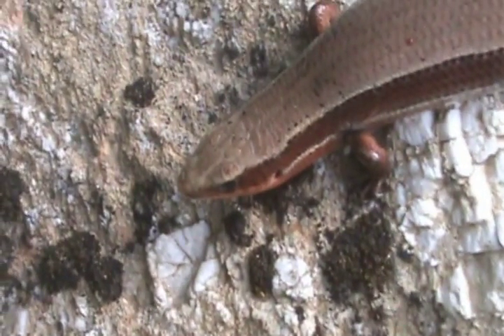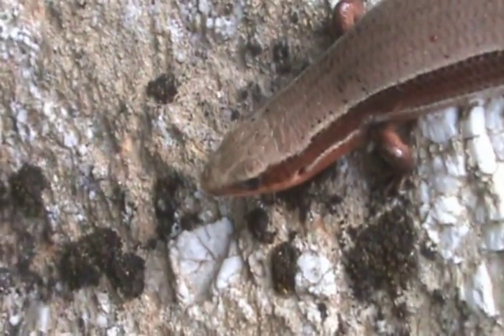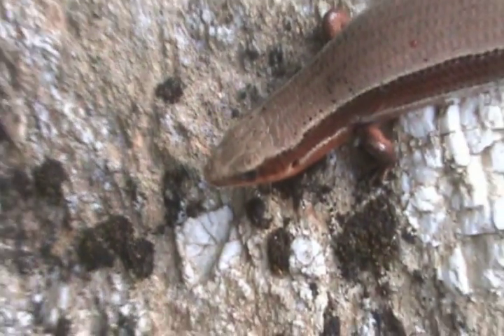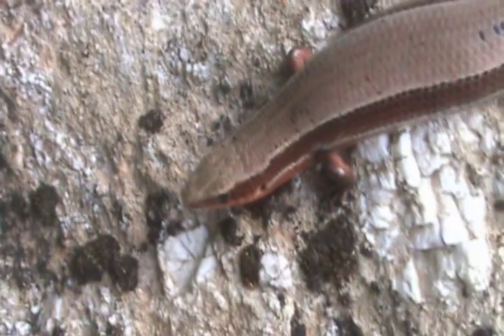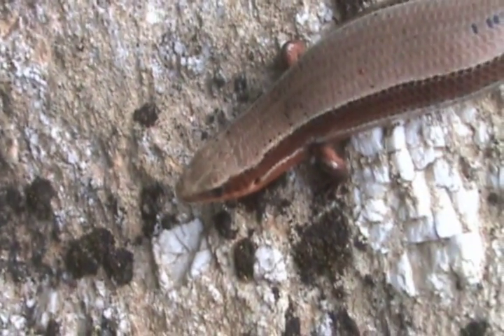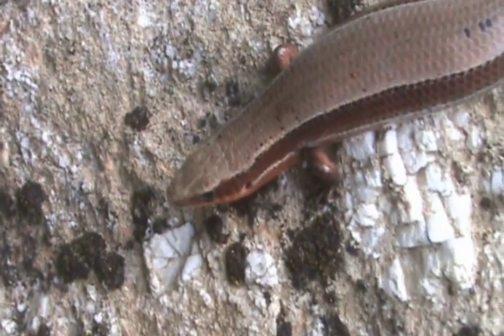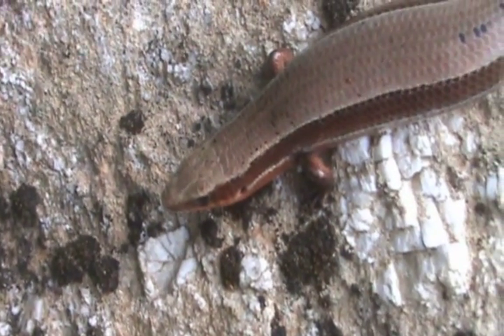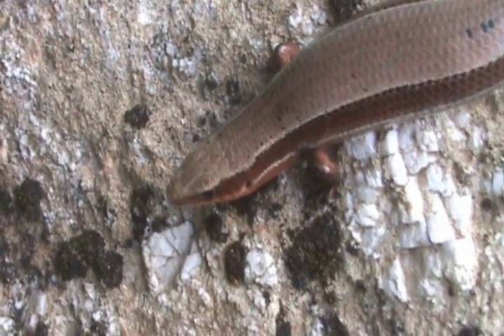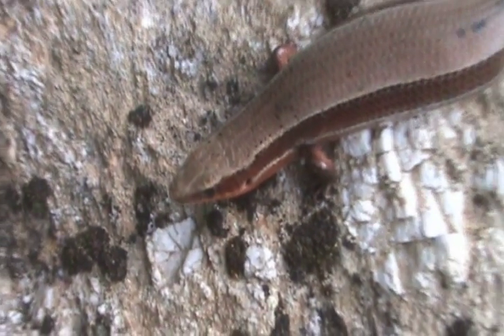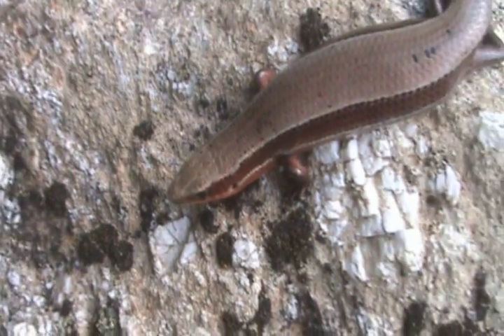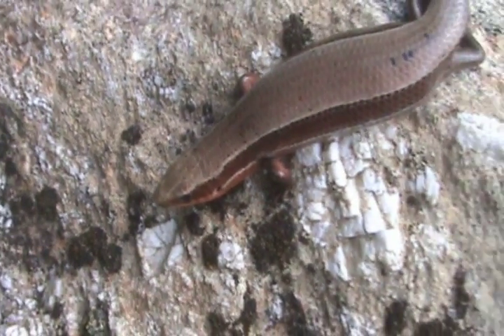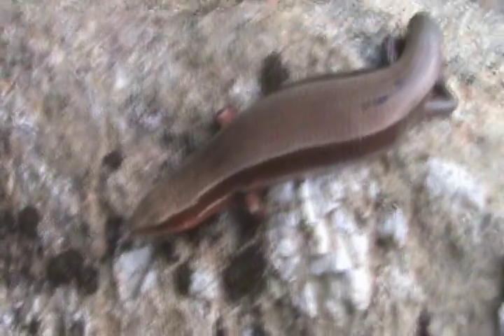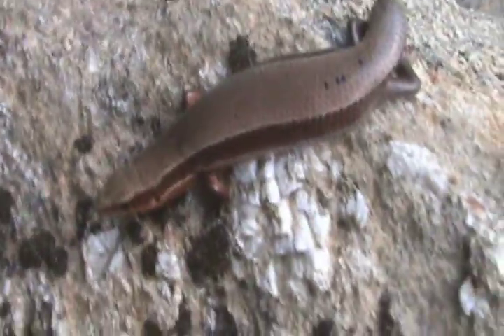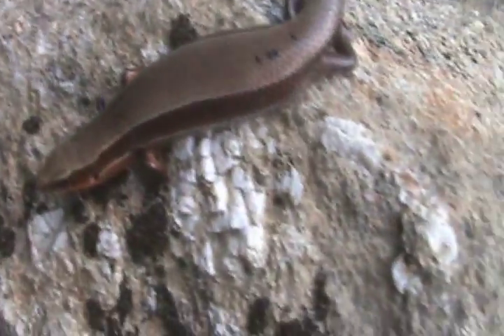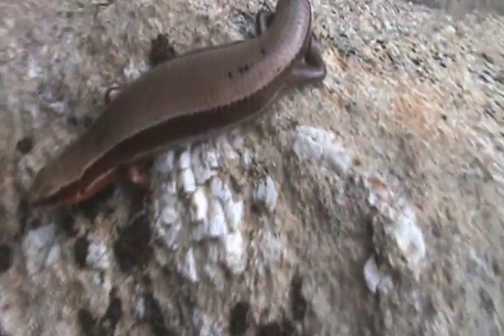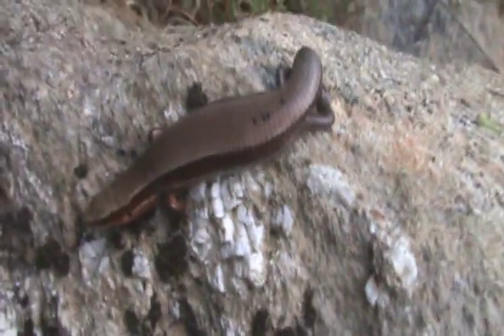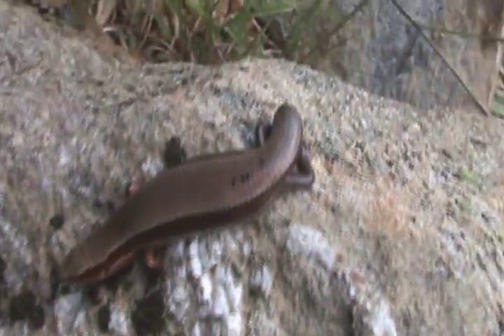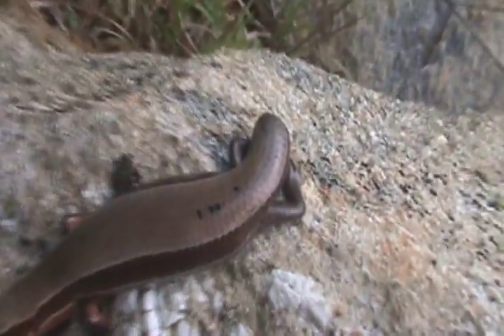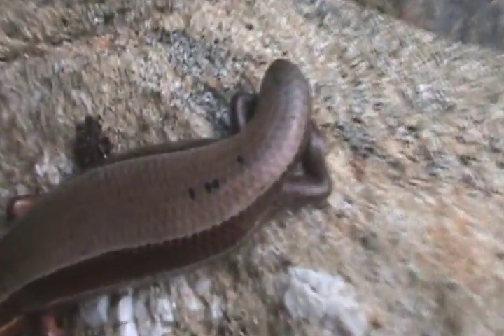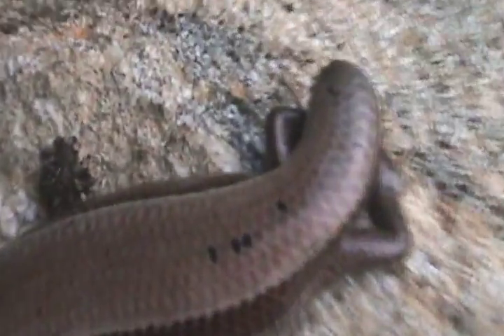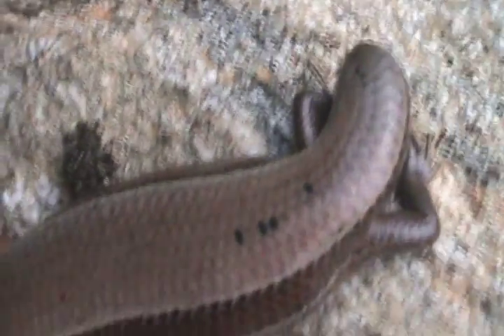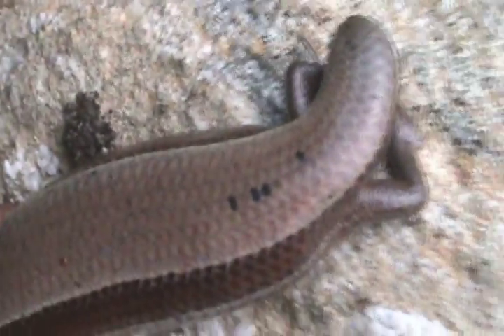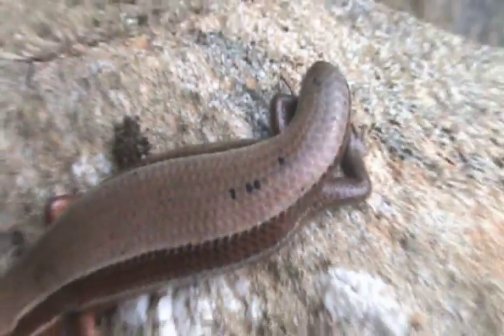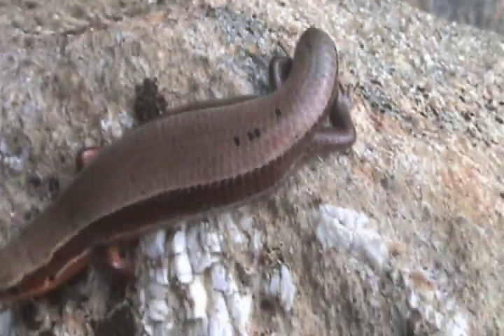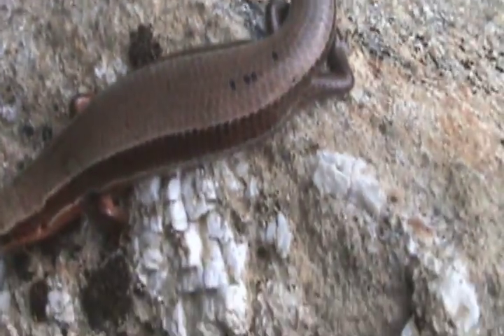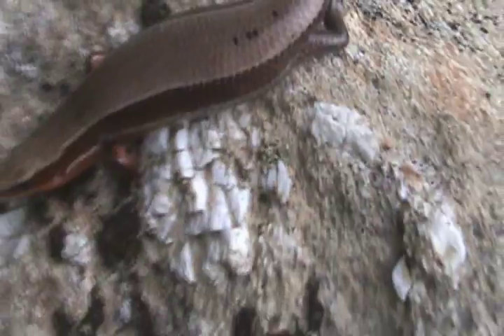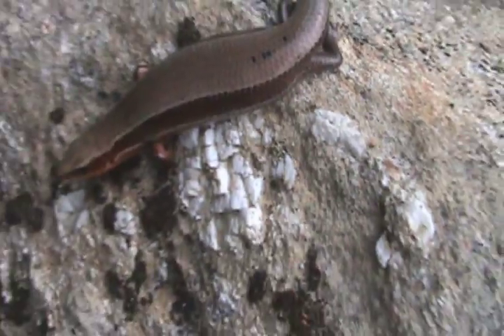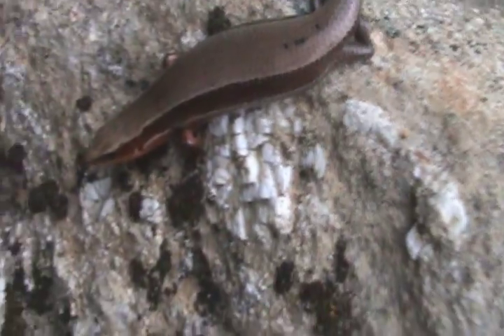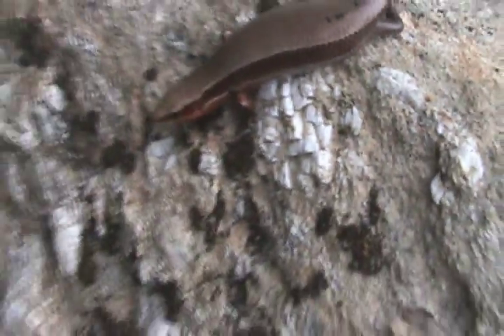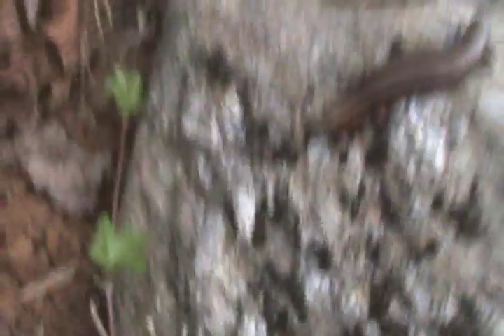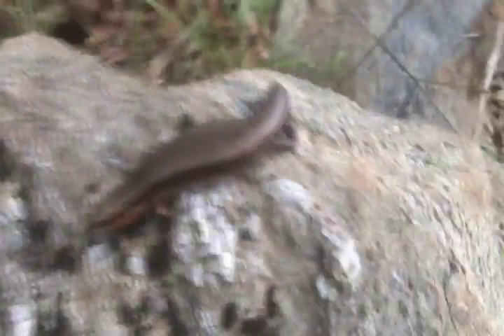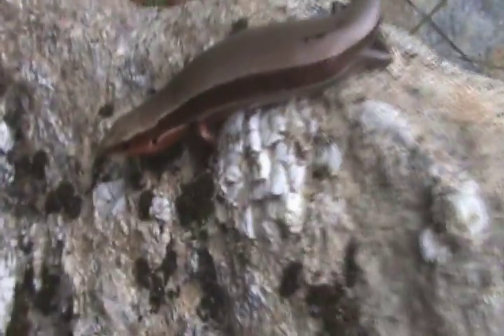Coal skinks usually only get about four or five inches long. This is an adult specimen — you can see he's got some little black flakes on the back of the scales. Pretty cool species.